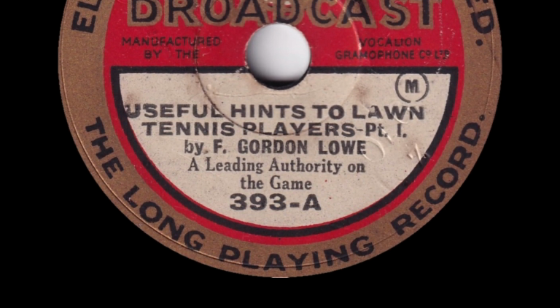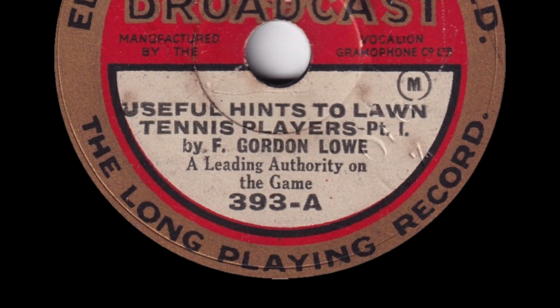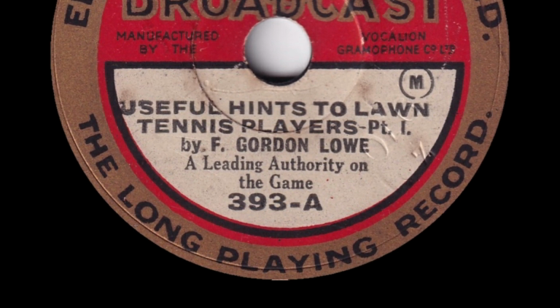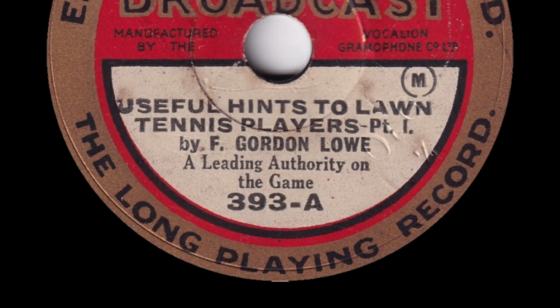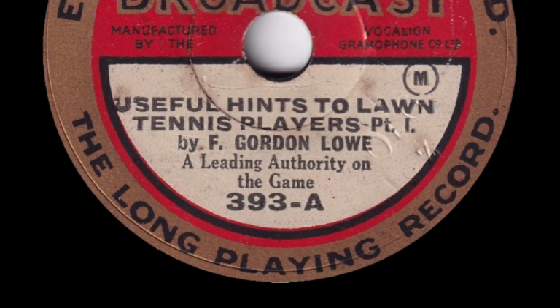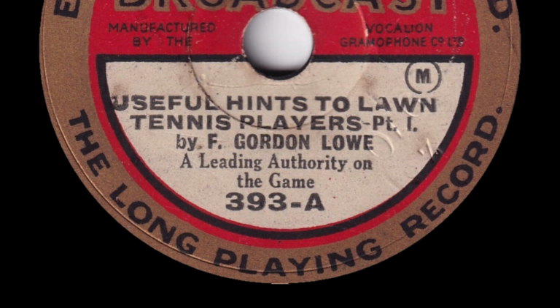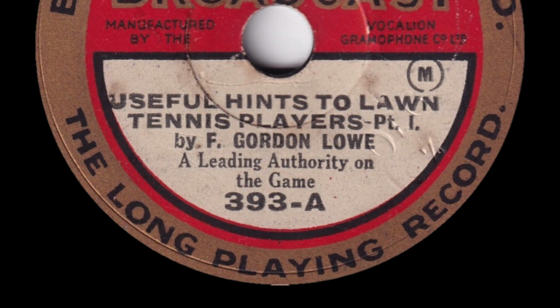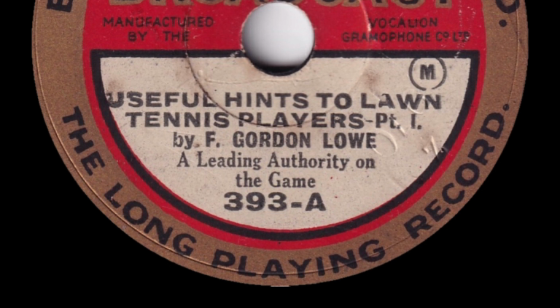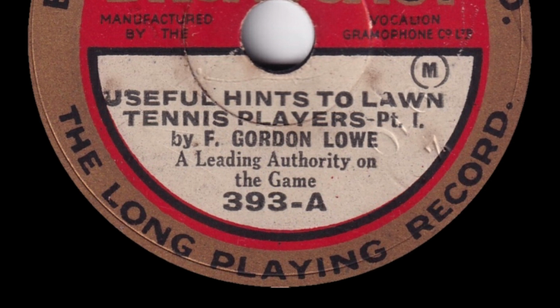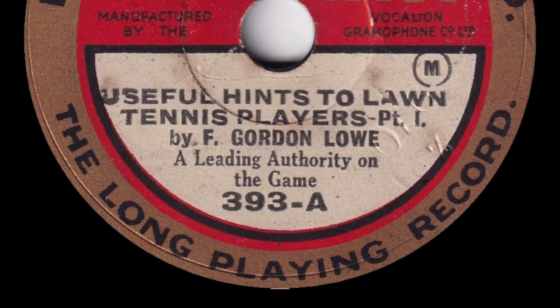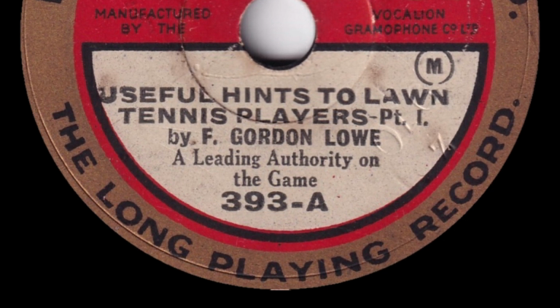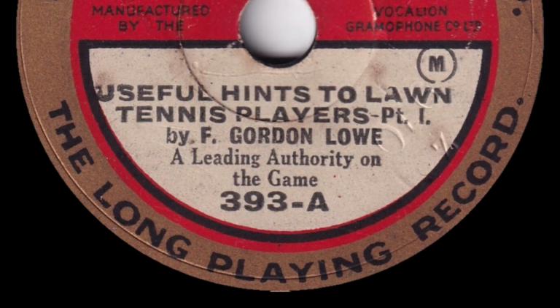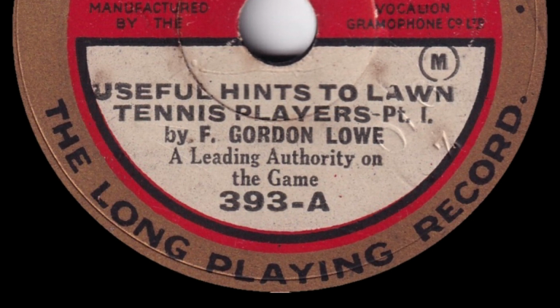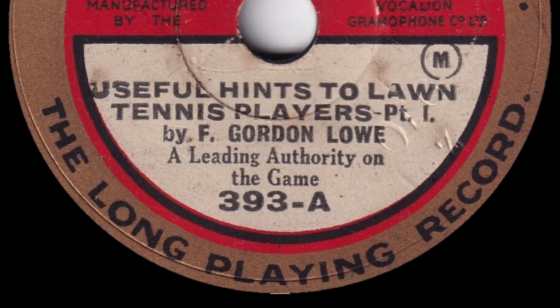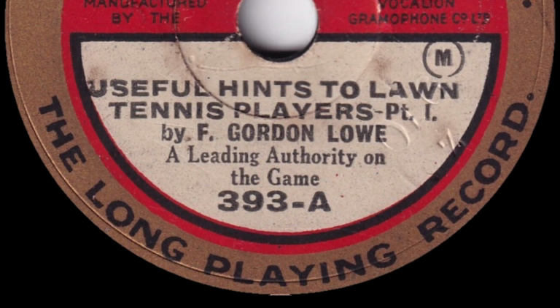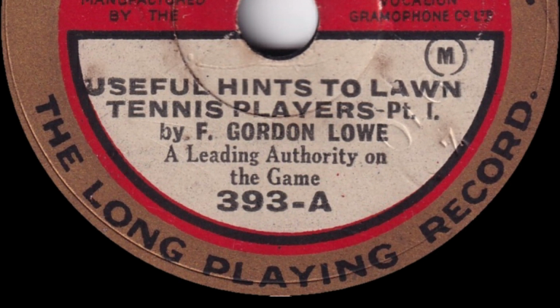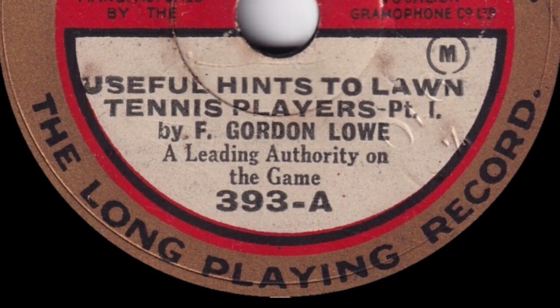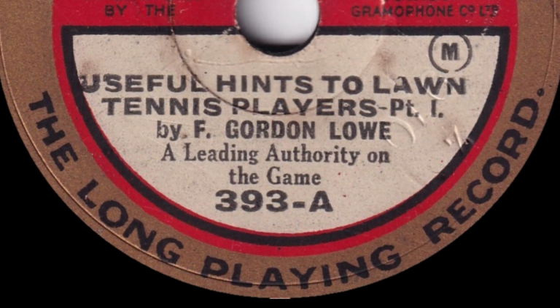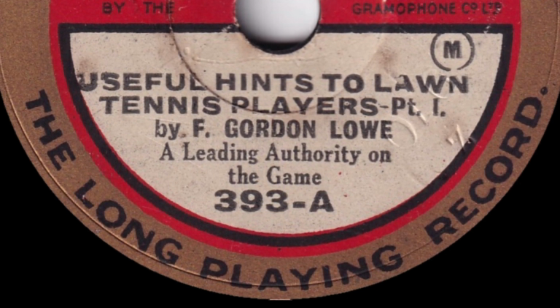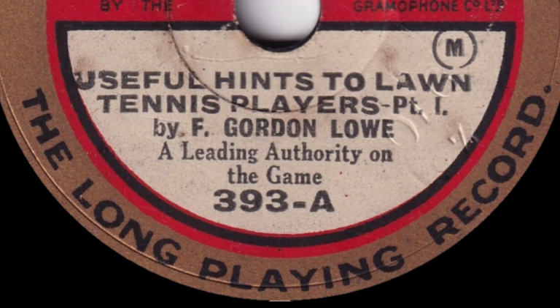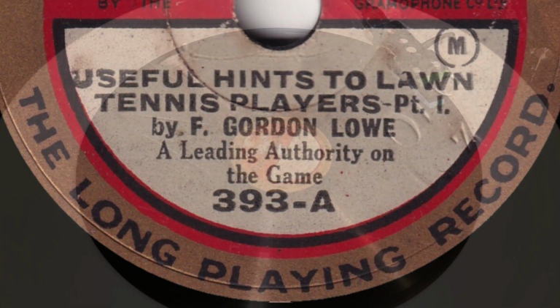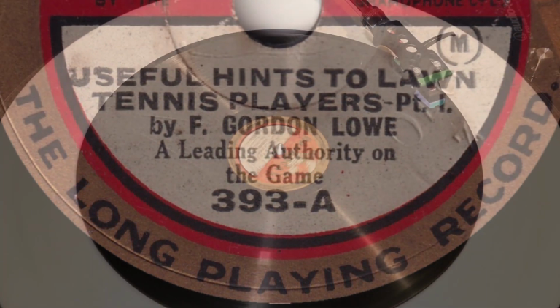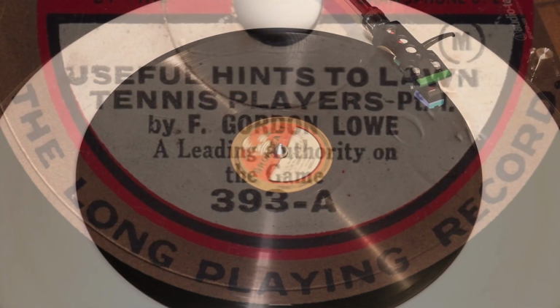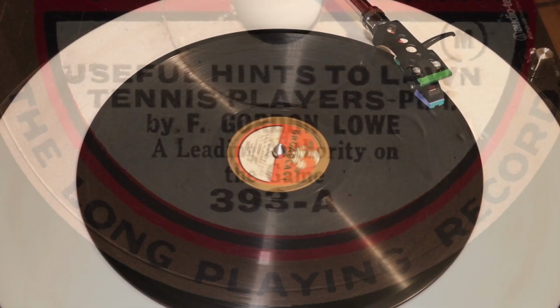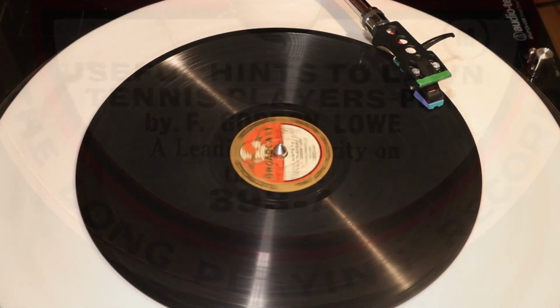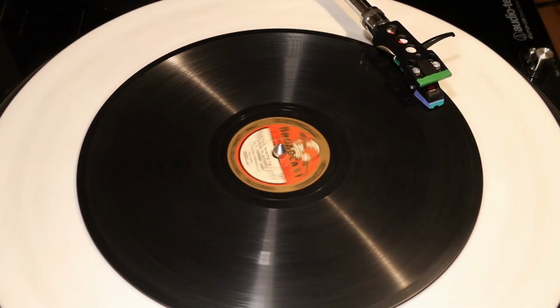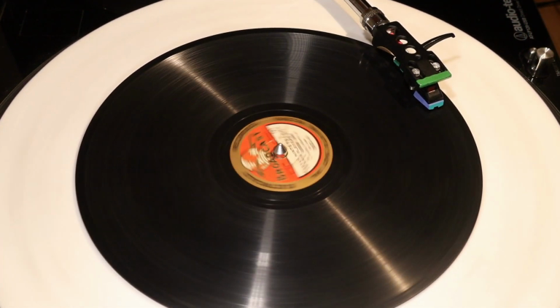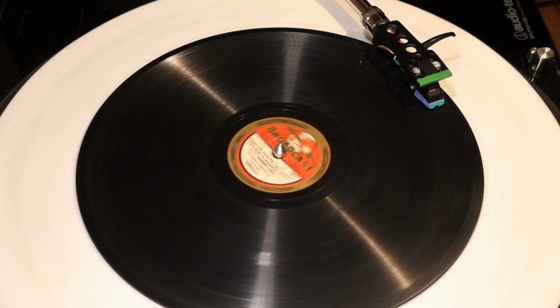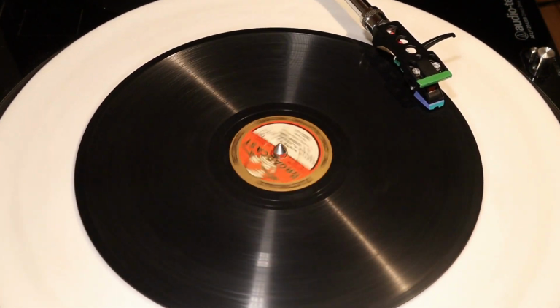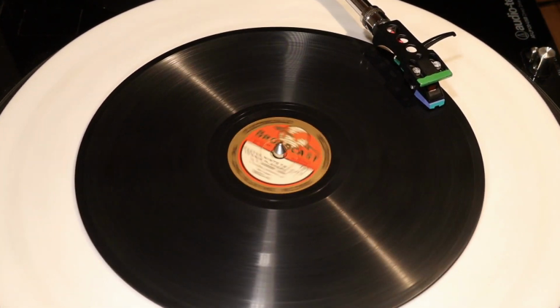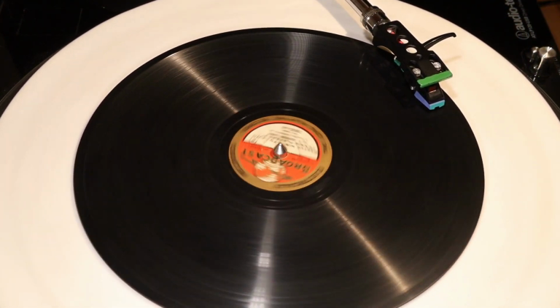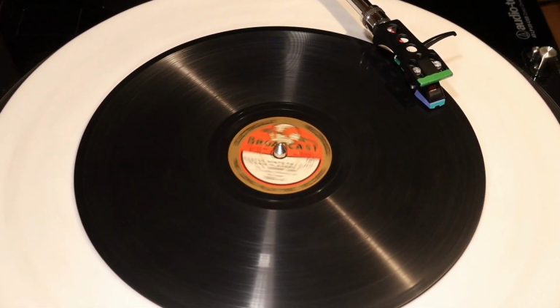Then again, if you get the opportunity, do not fail to visit Wimbledon at championship time. More can be learned from the centre court stands during this exciting fortnight than in any other way.